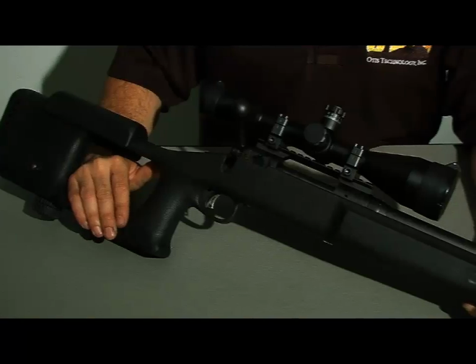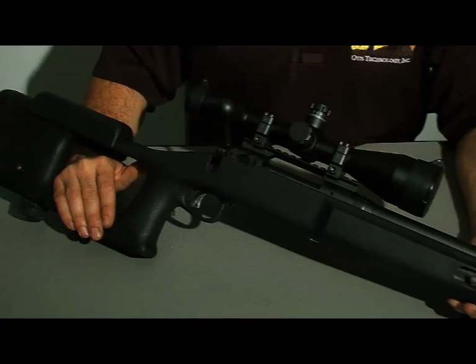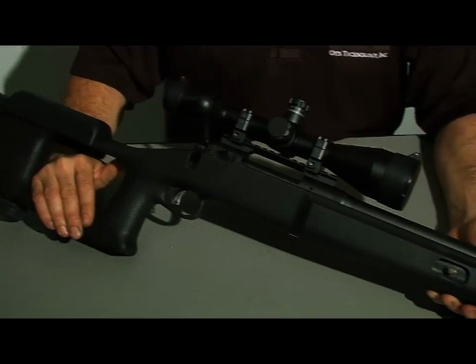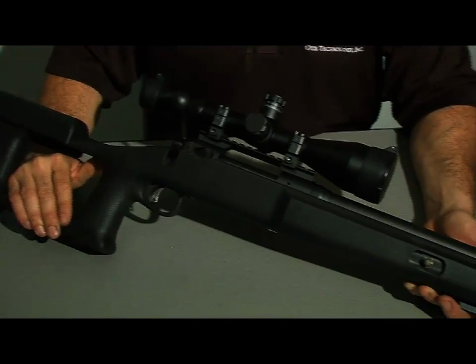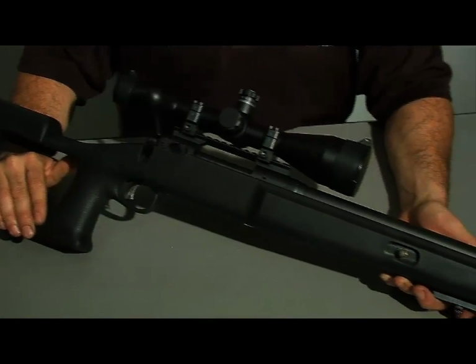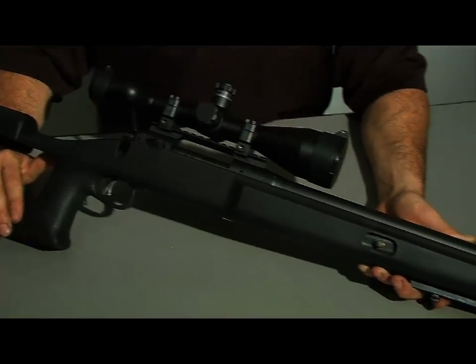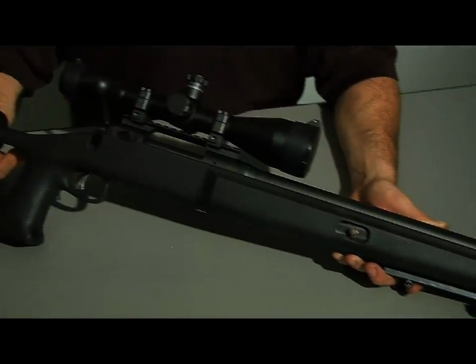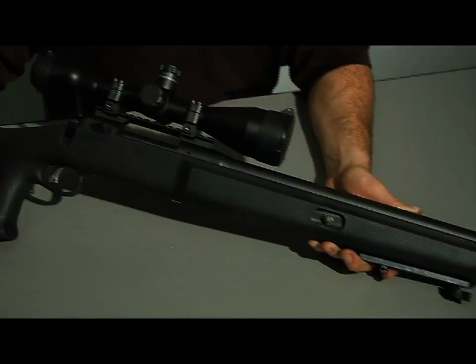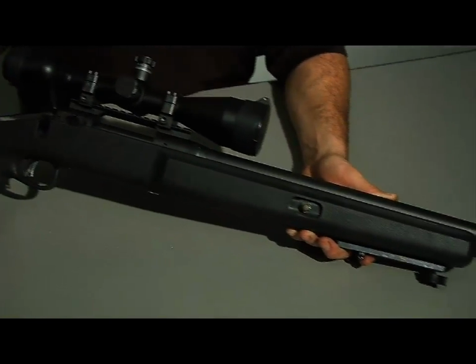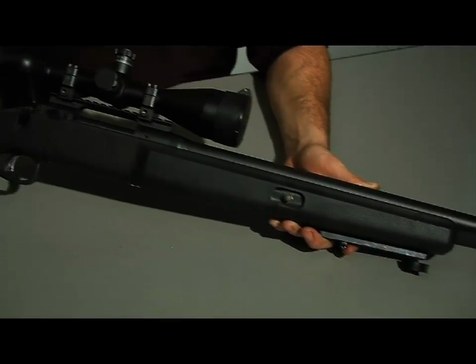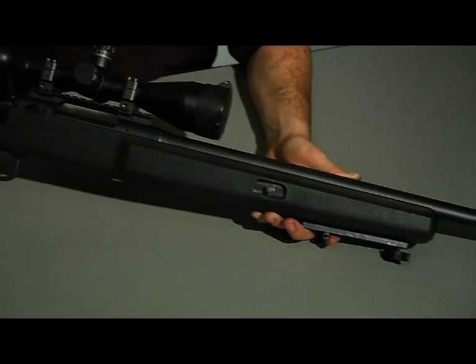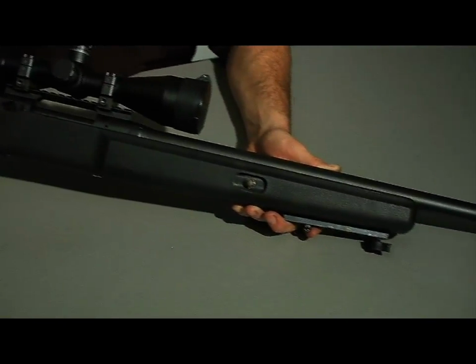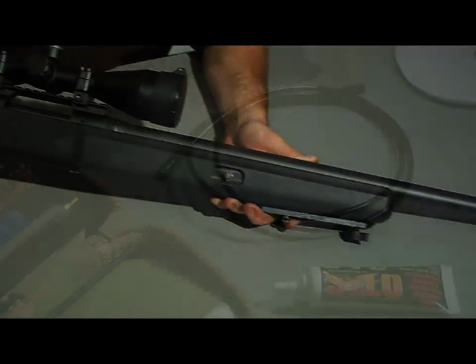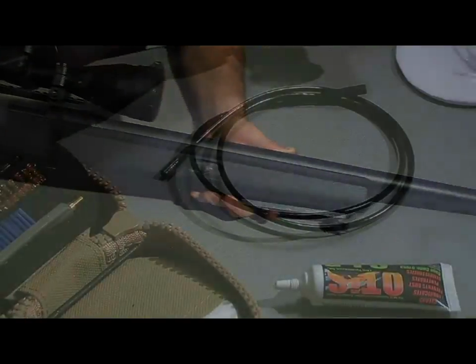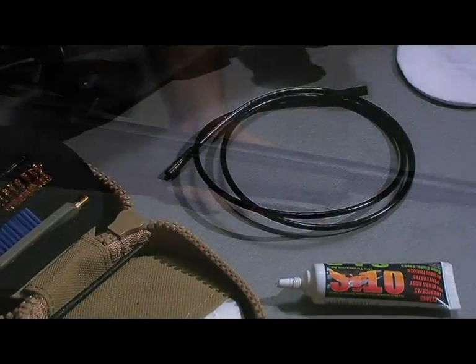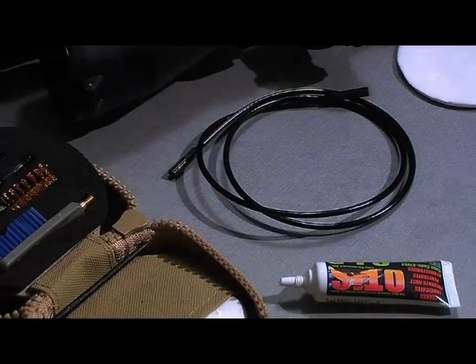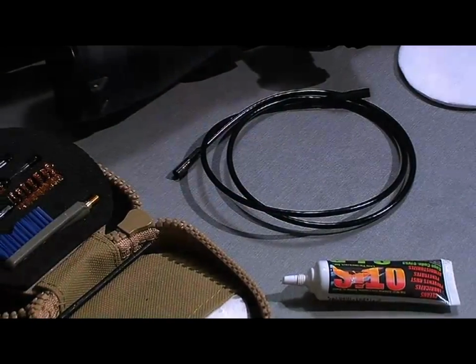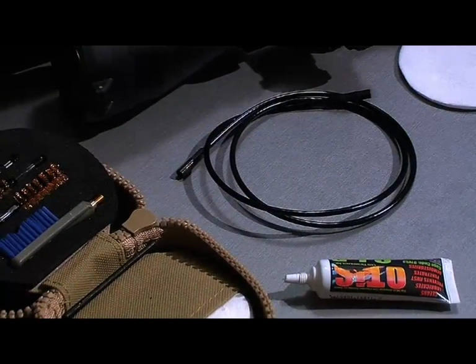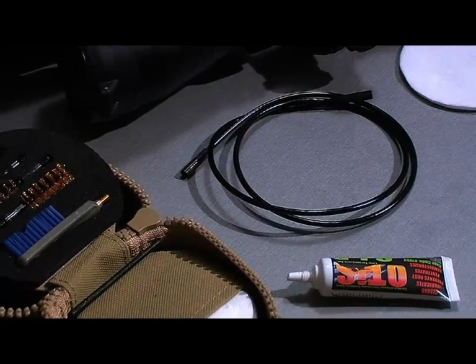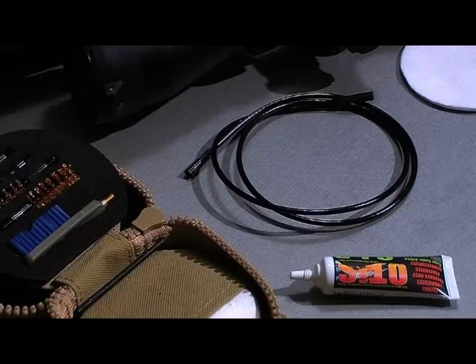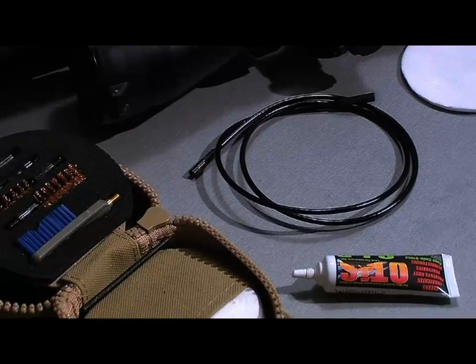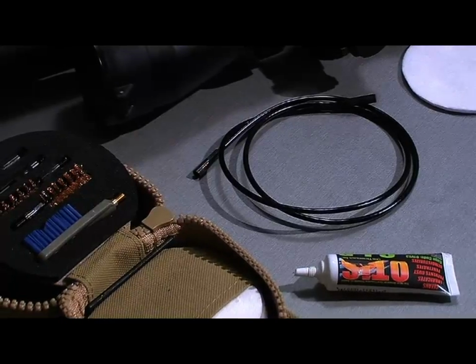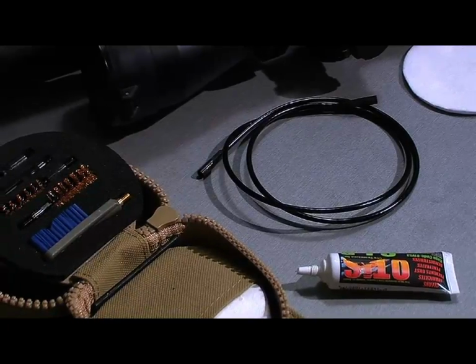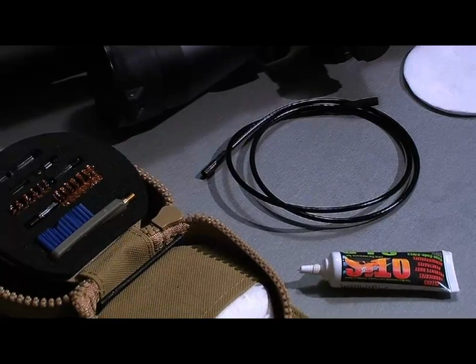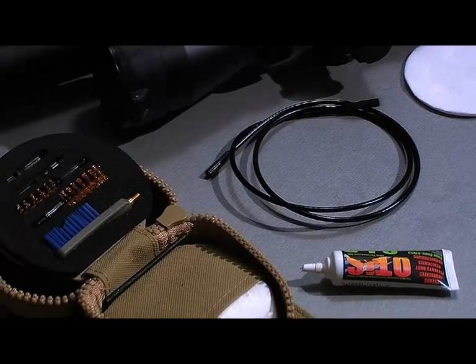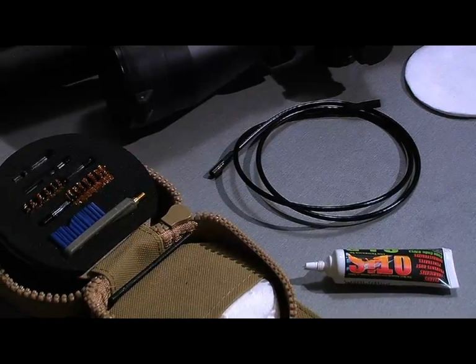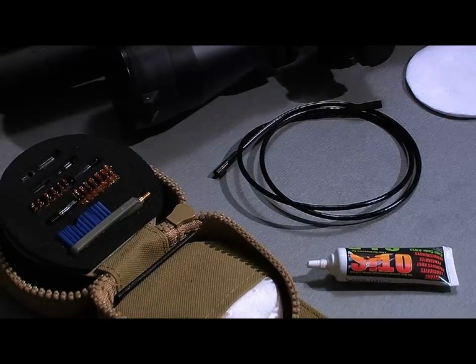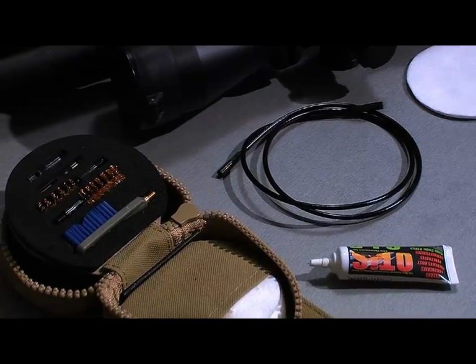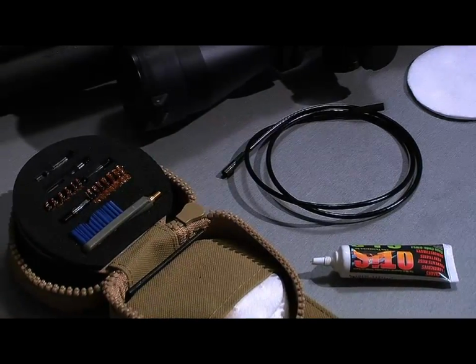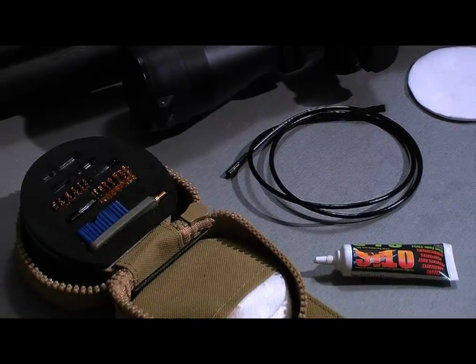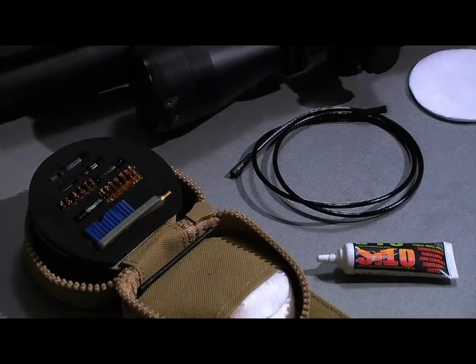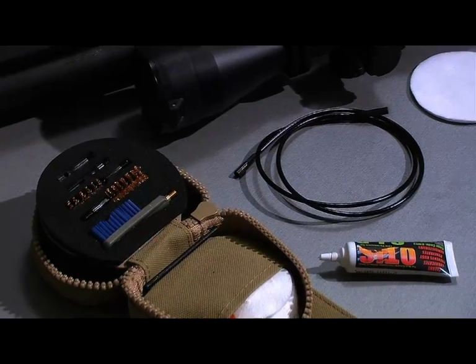Now we are going to clean our sniper rifle. When cleaning the sniper rifle we need a flexible cable, slotted tip, obstruction remover, and a bore brush.